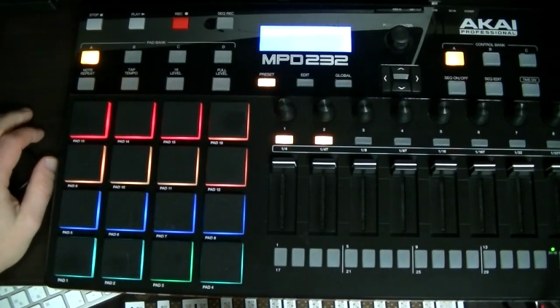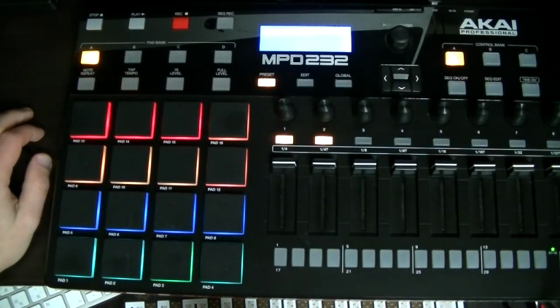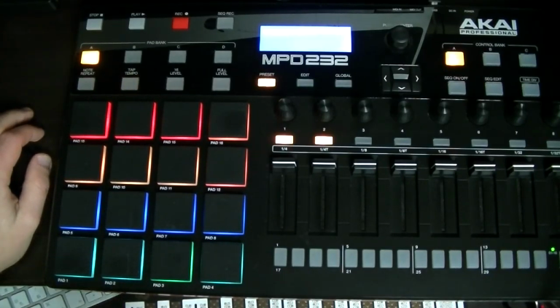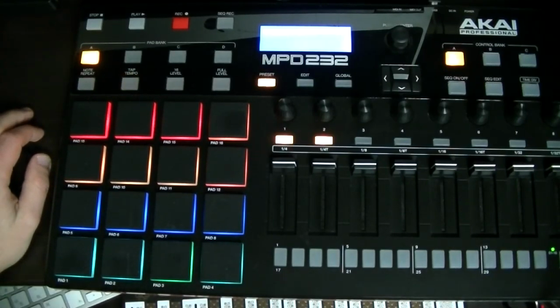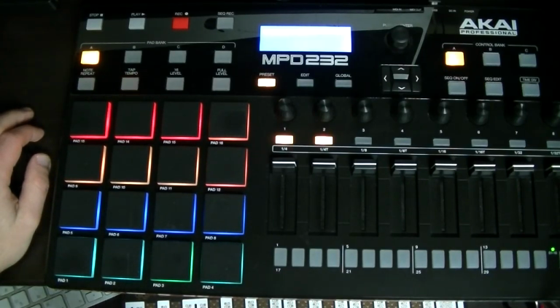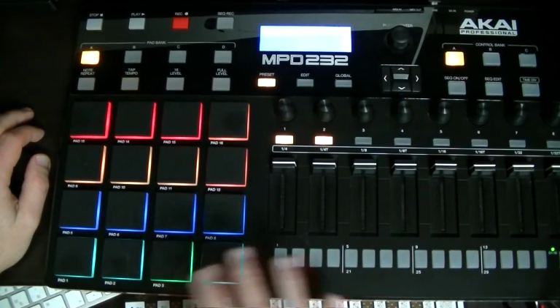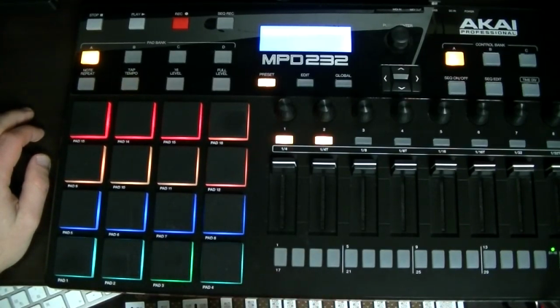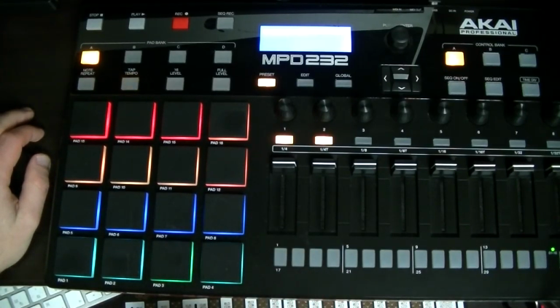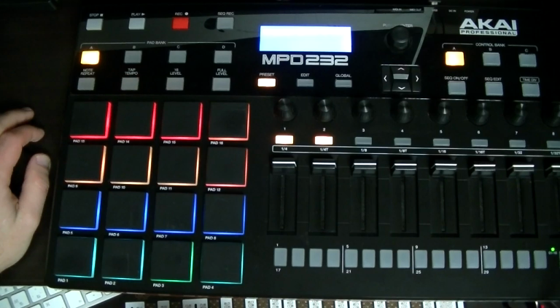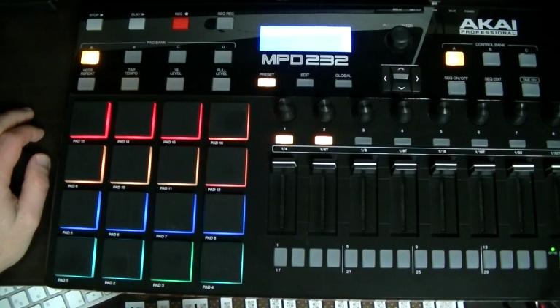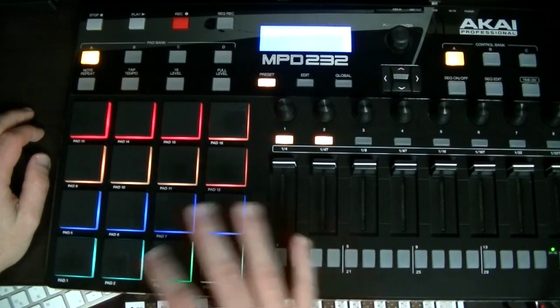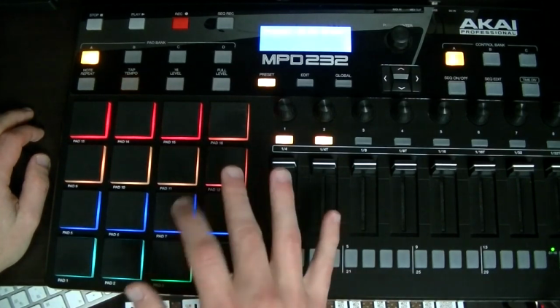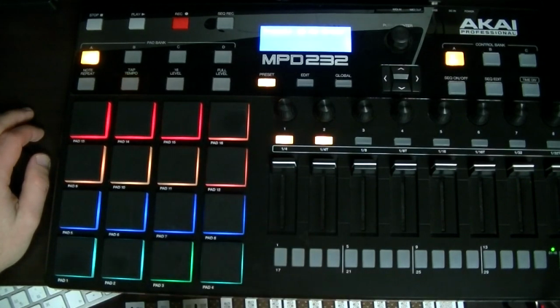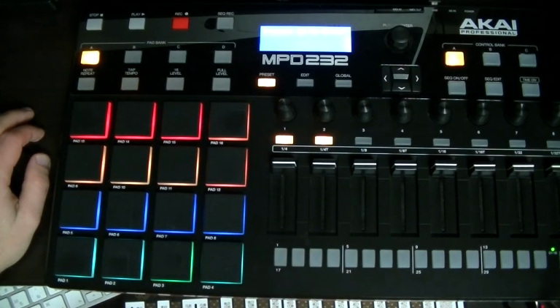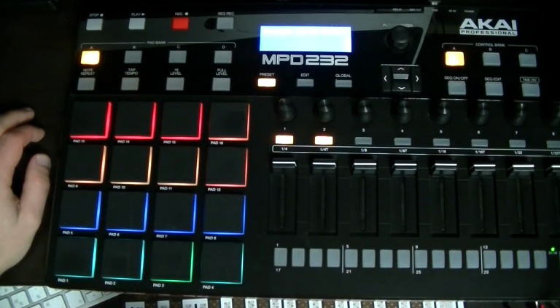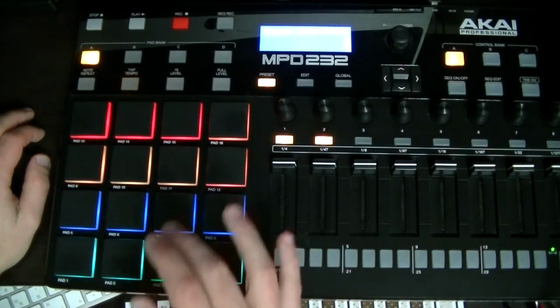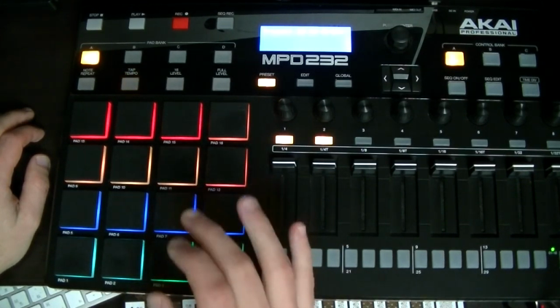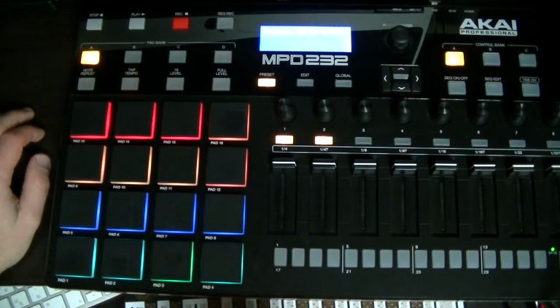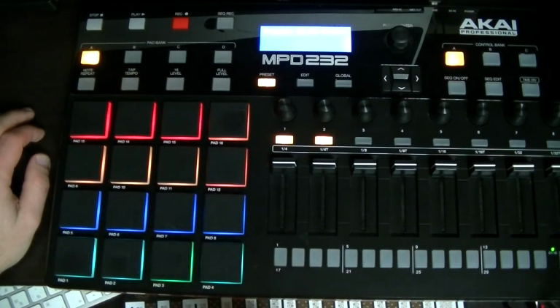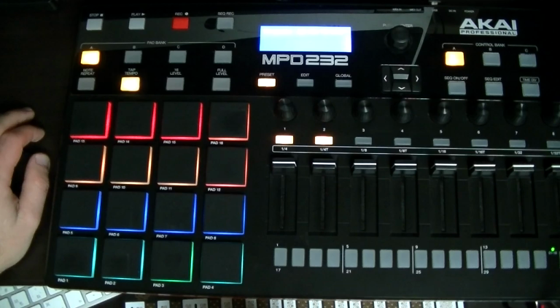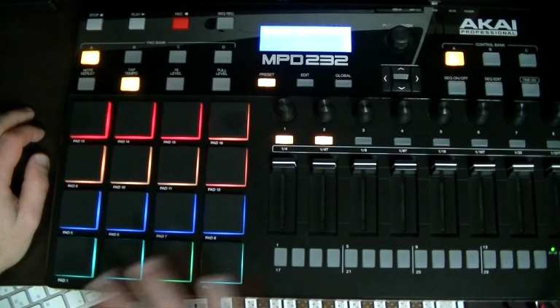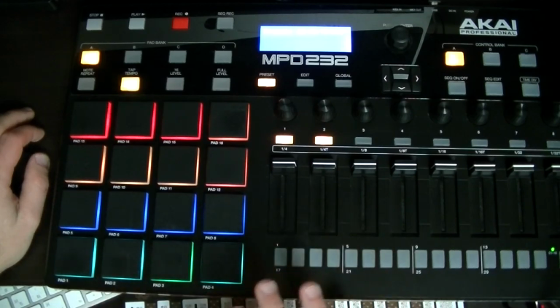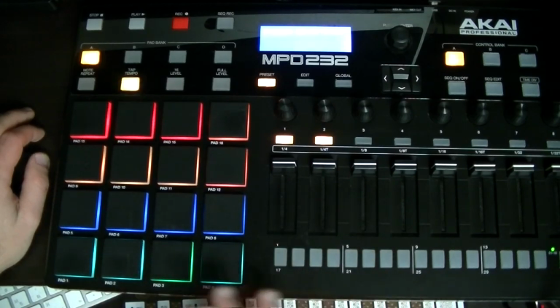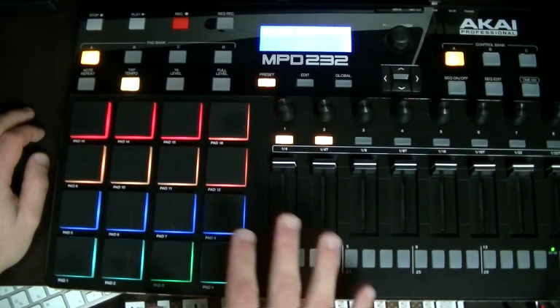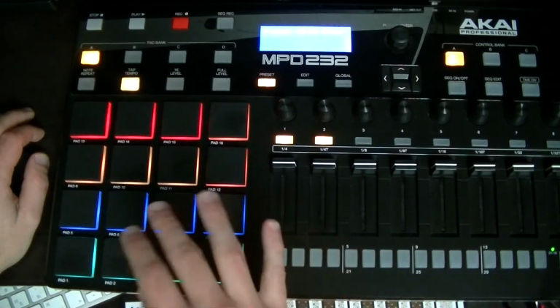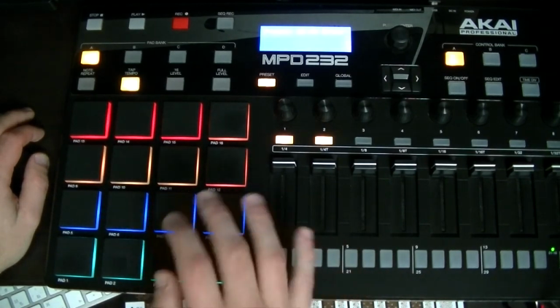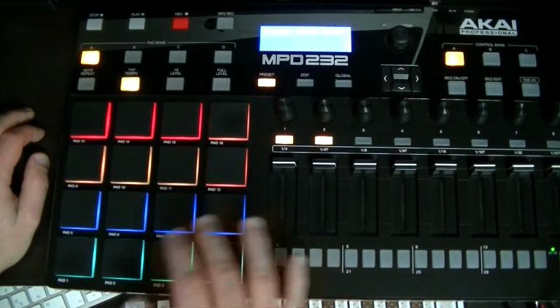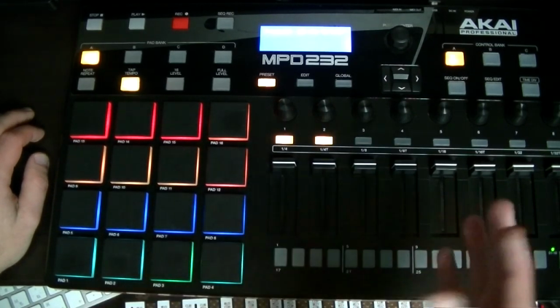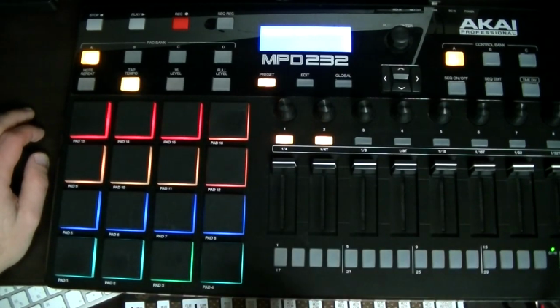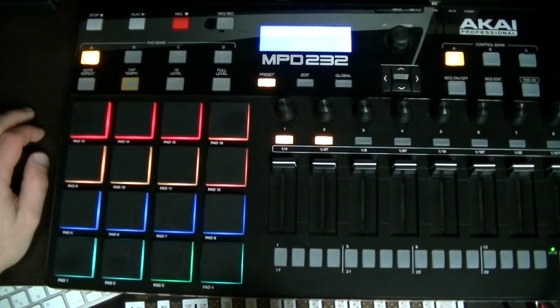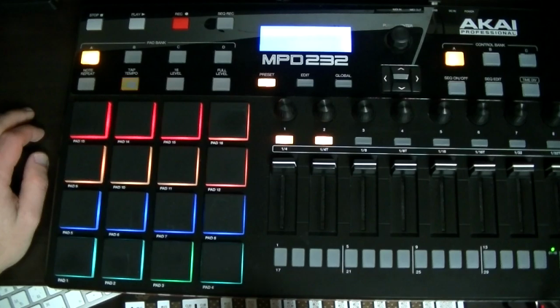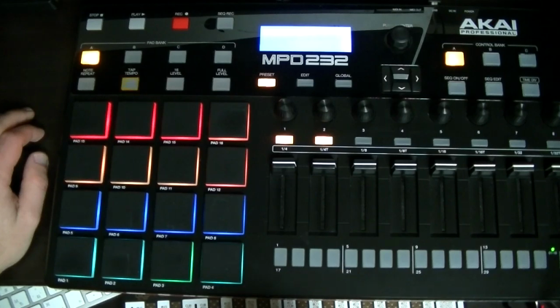So now for the second practice beat, we're going to start playing two sounds at once. In the first one we just played one sound at a time. It's fairly easy to add an extra sound to that. It's going to be the same sort of format. We can start with an easy one and then we're going to learn a harder variation after that.